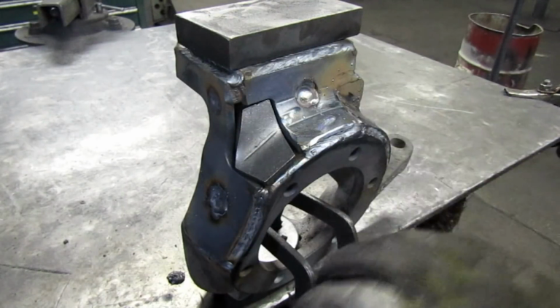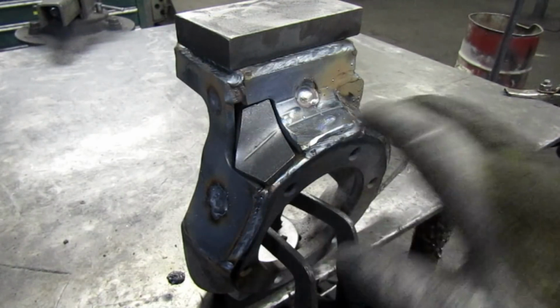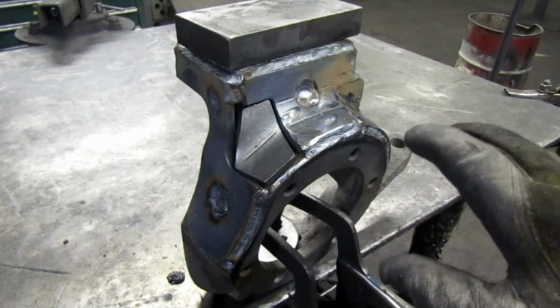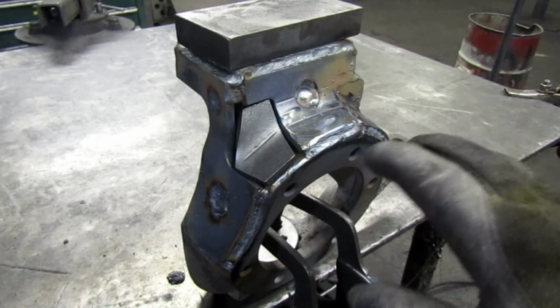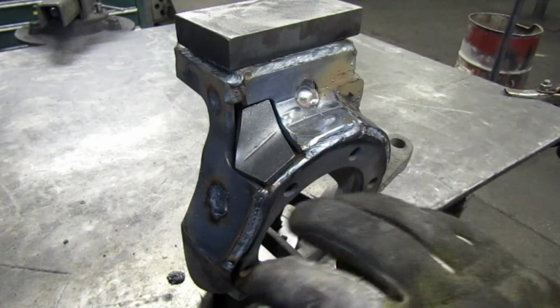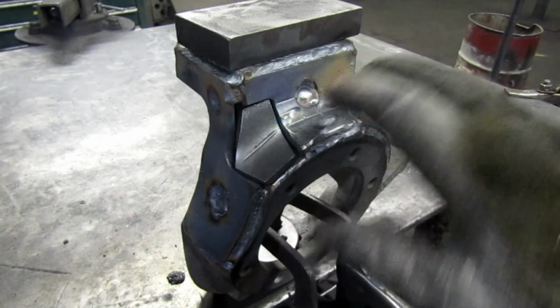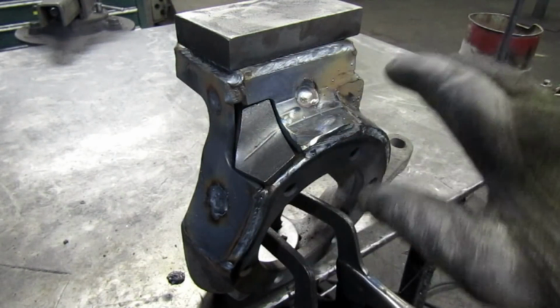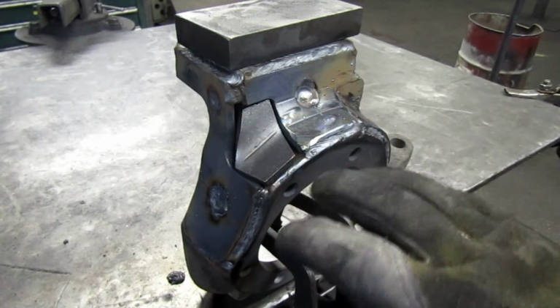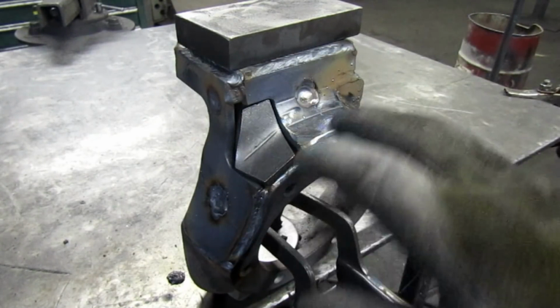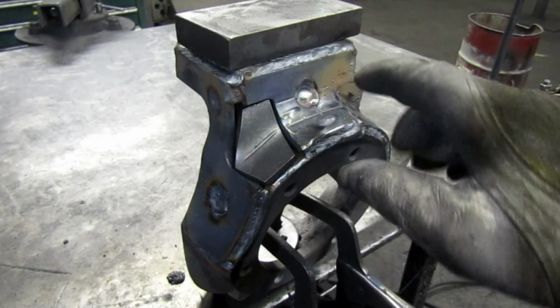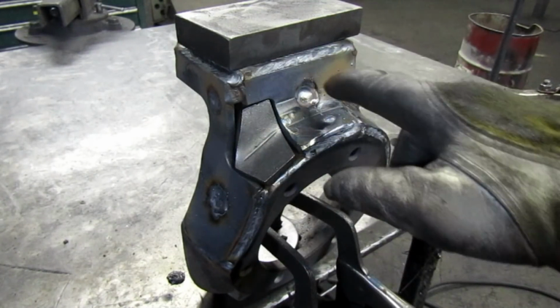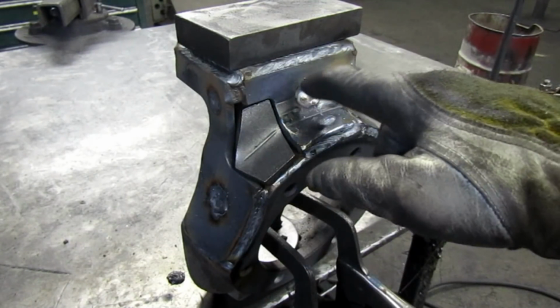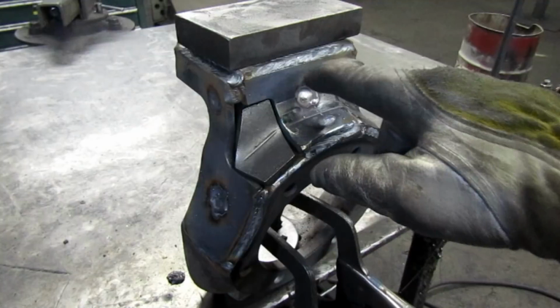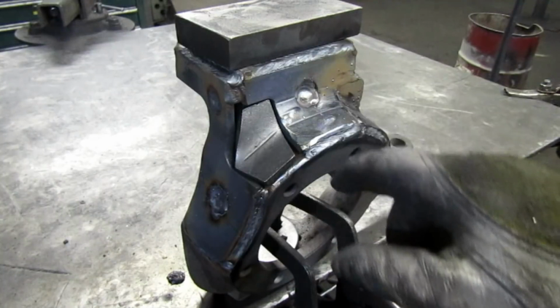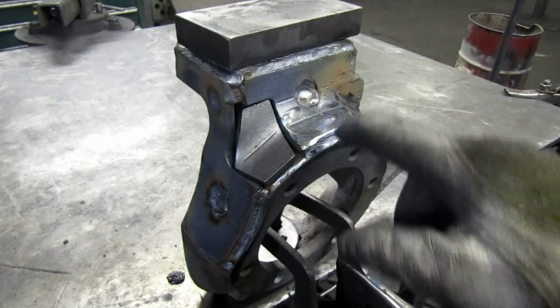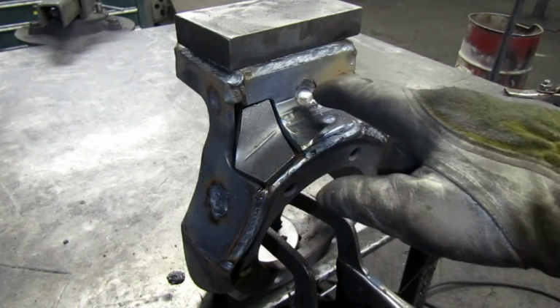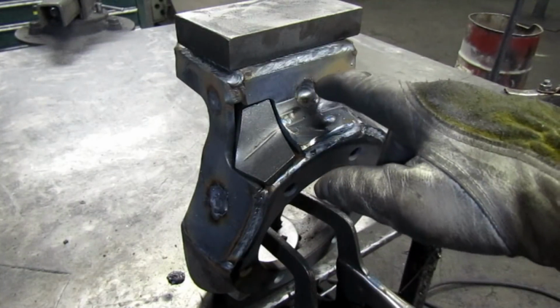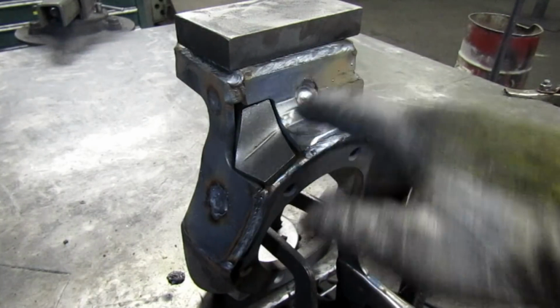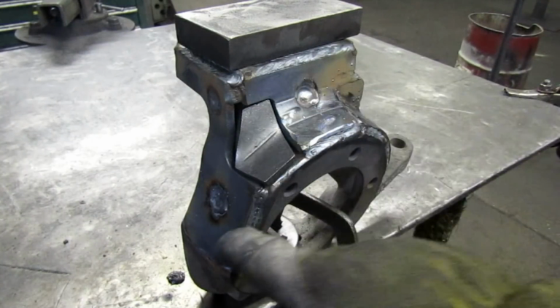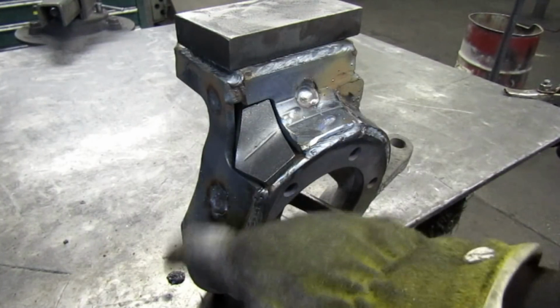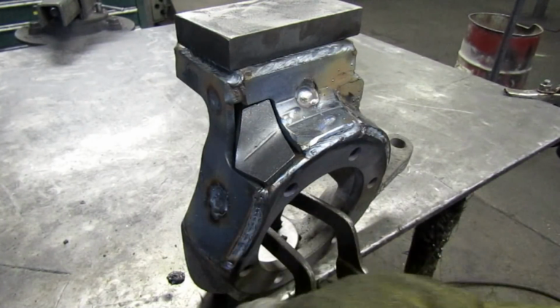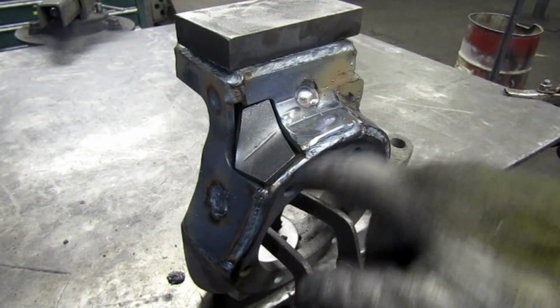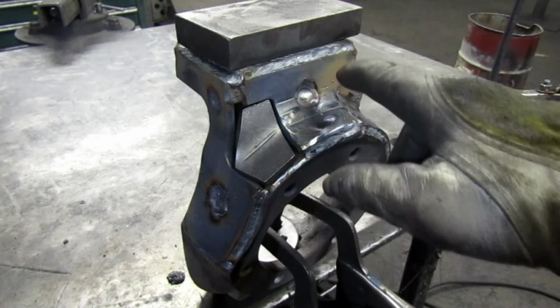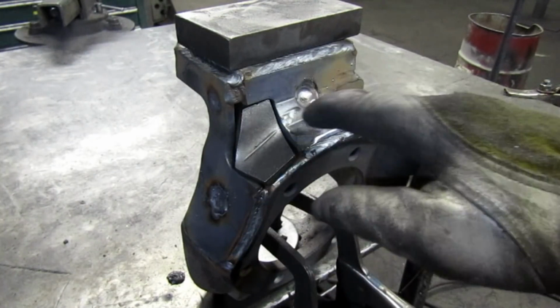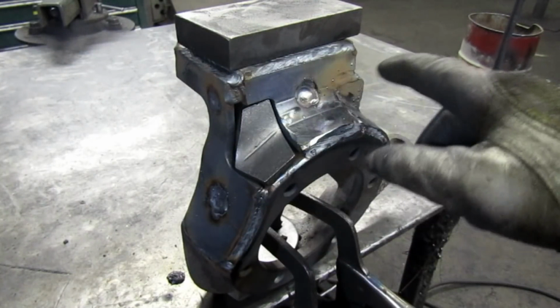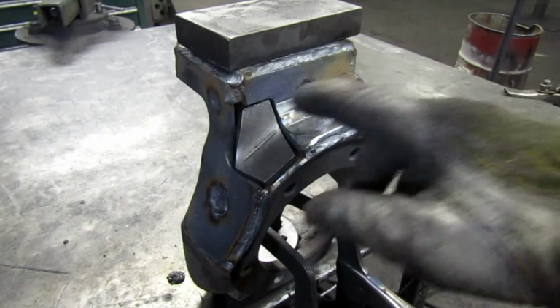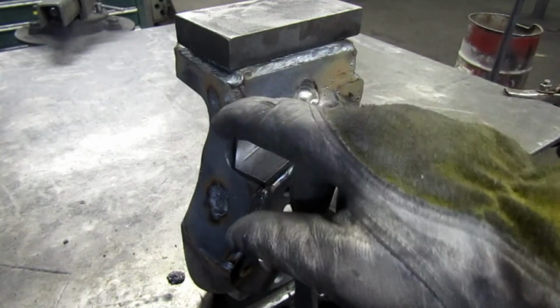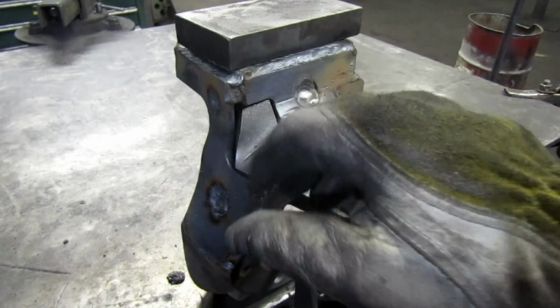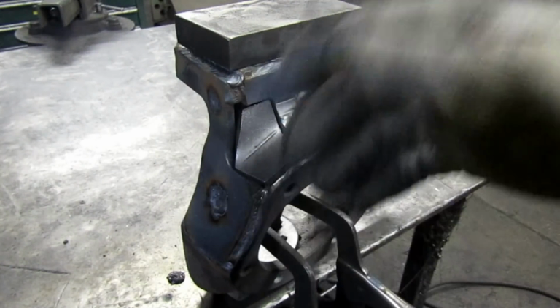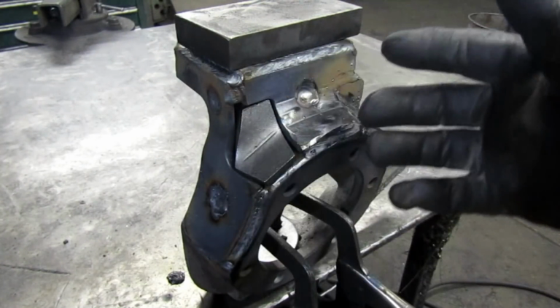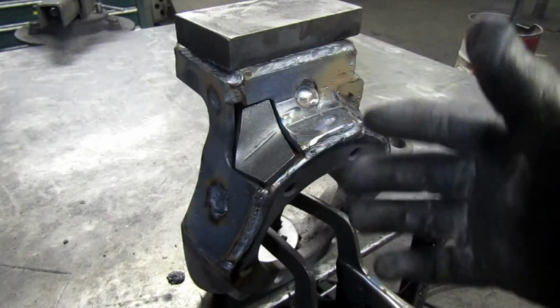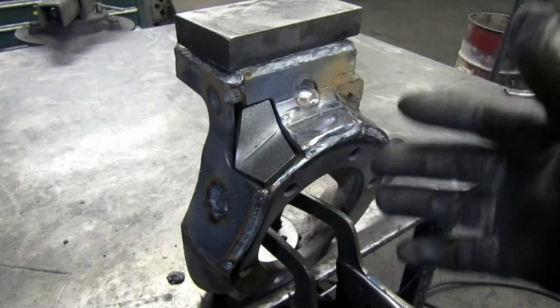When you get this all welded up, you can go back and fill these plug welds in a little more if you like — put a little extra weld on.